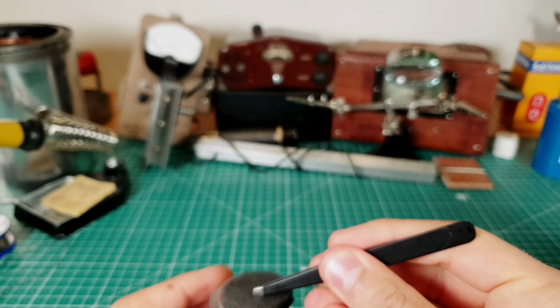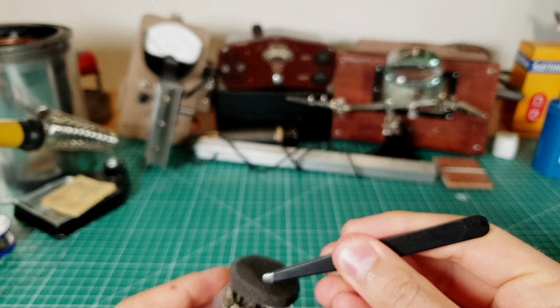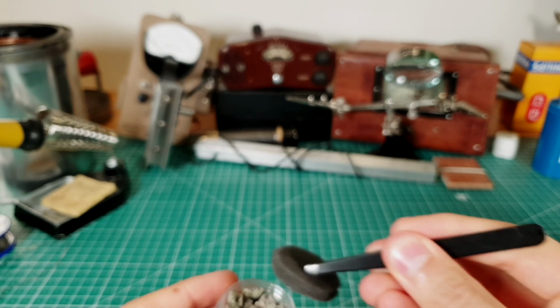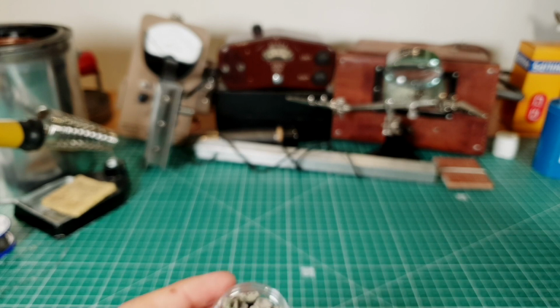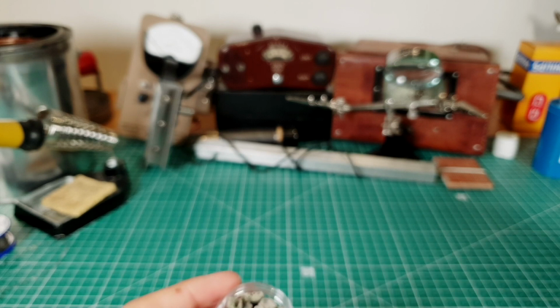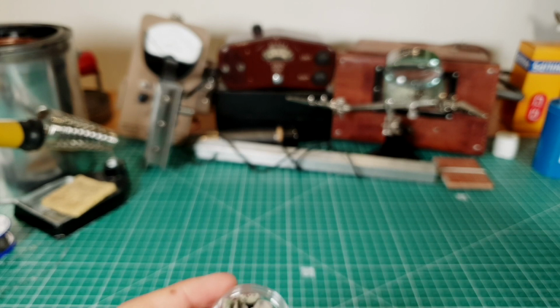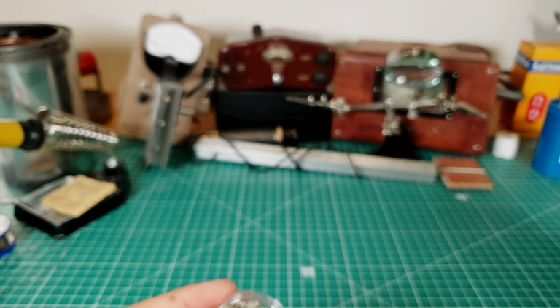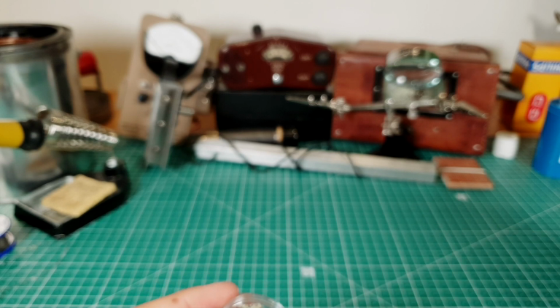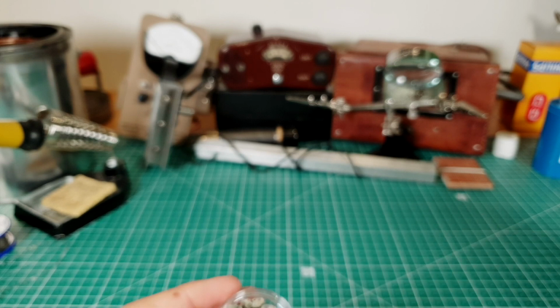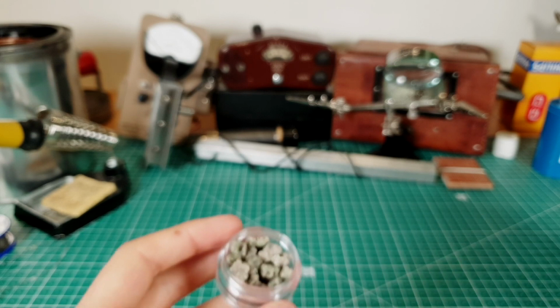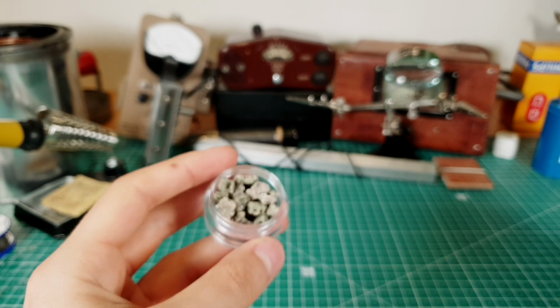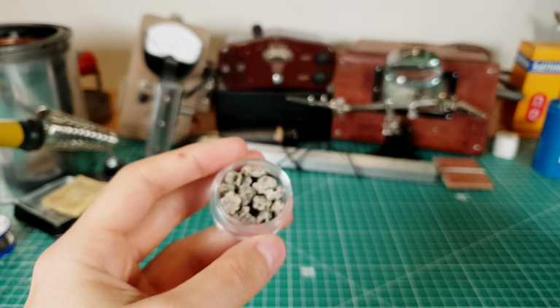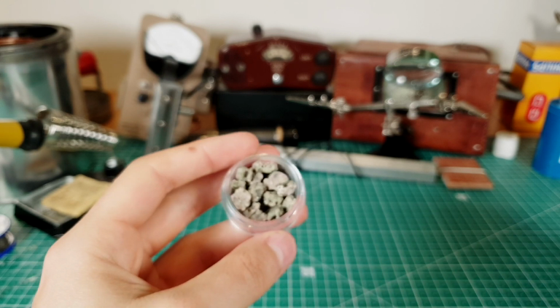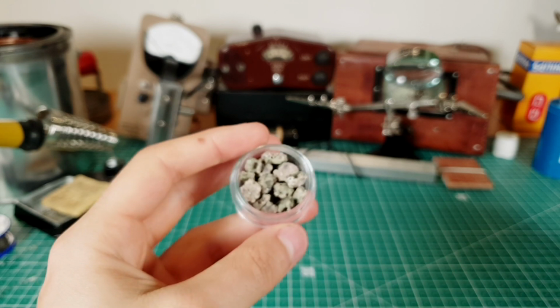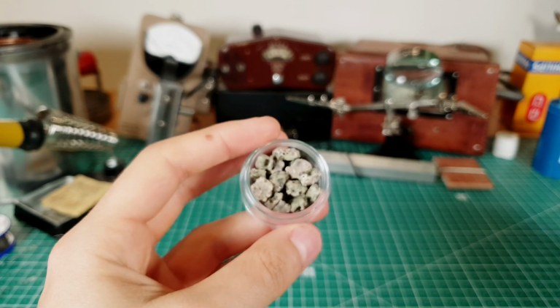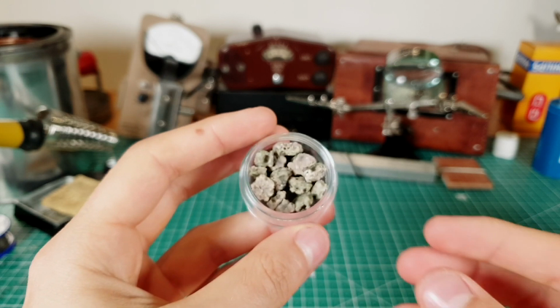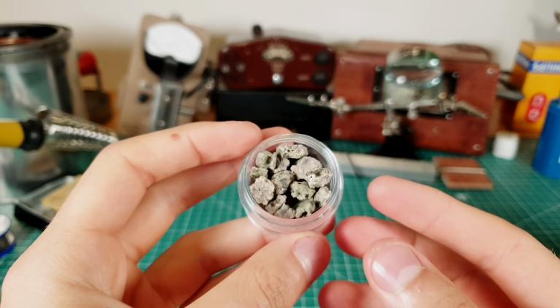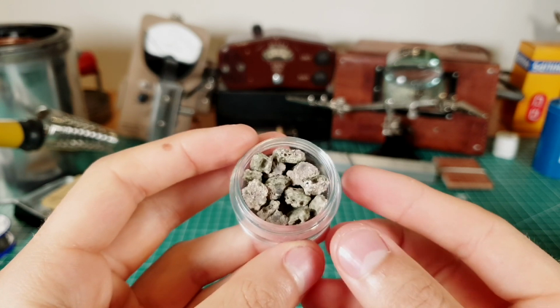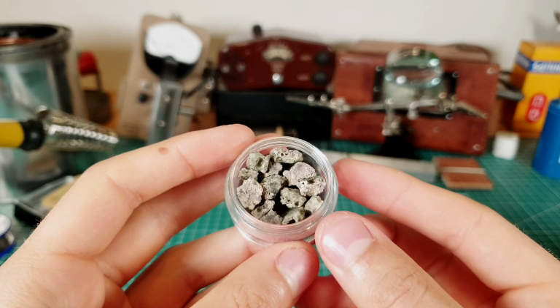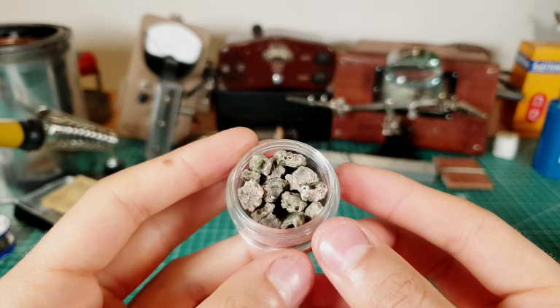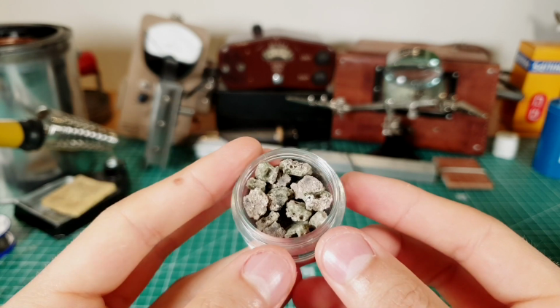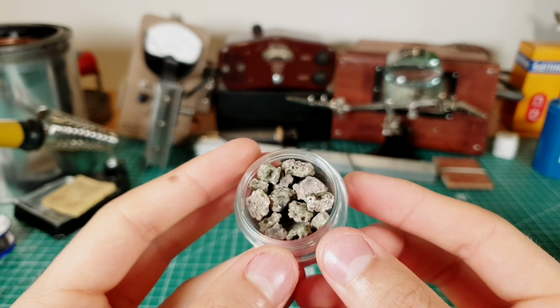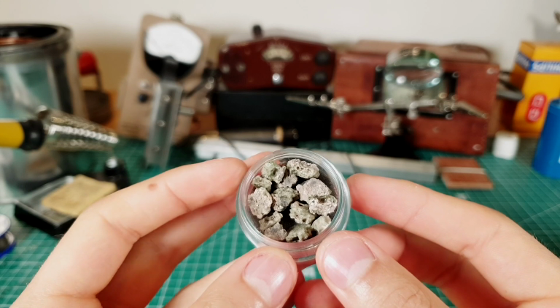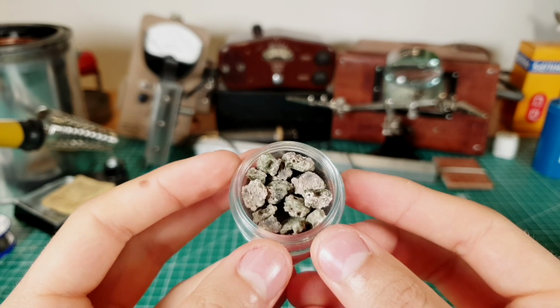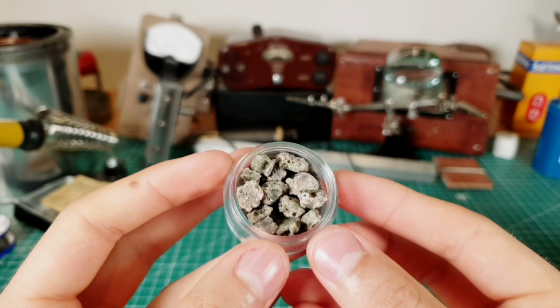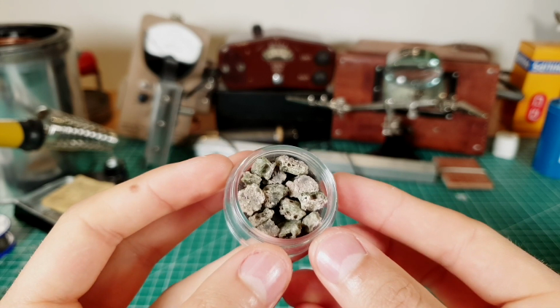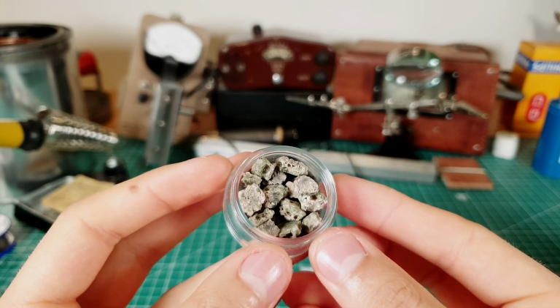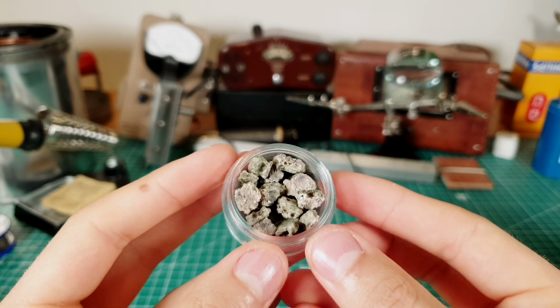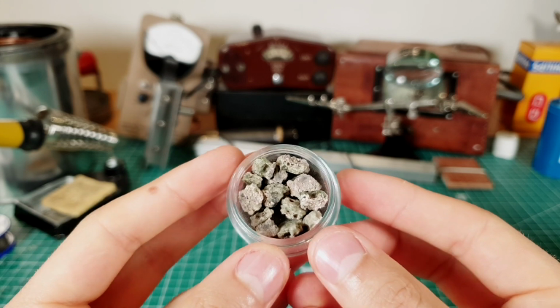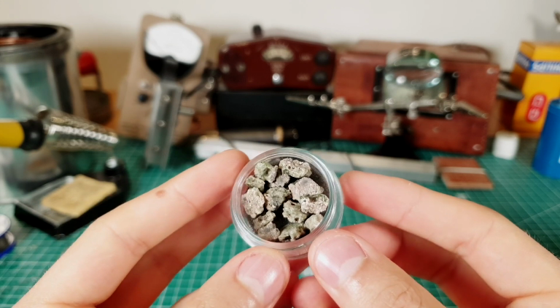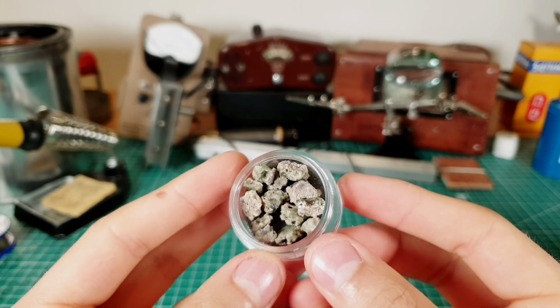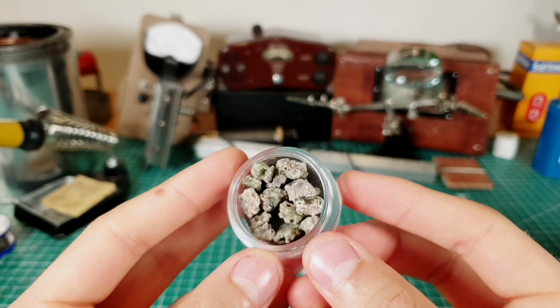Today it is illegal to take trinitite from the test site; however, you can still buy it from many different sellers who have collected it before the ban.